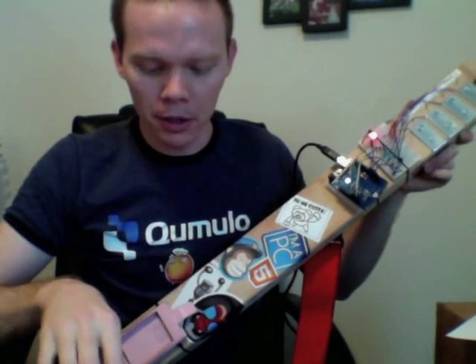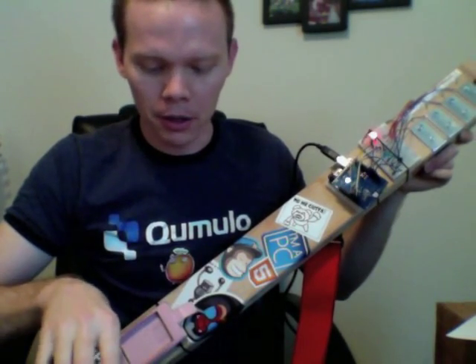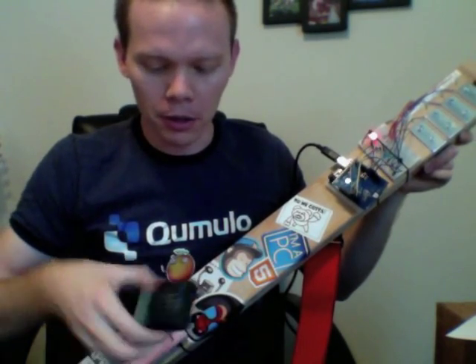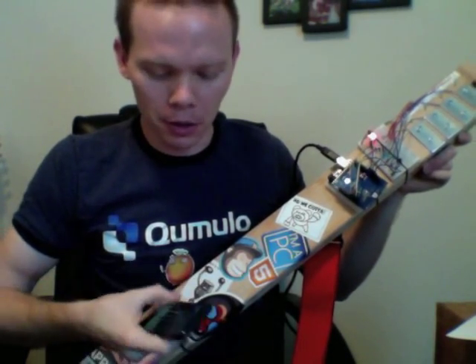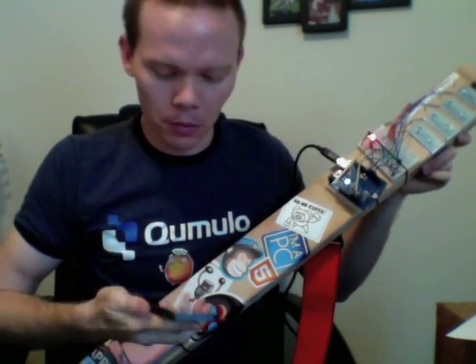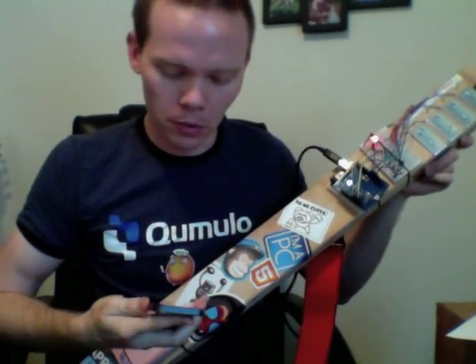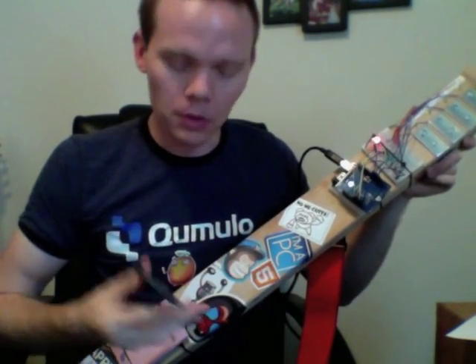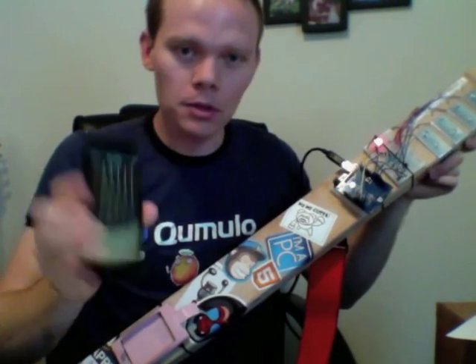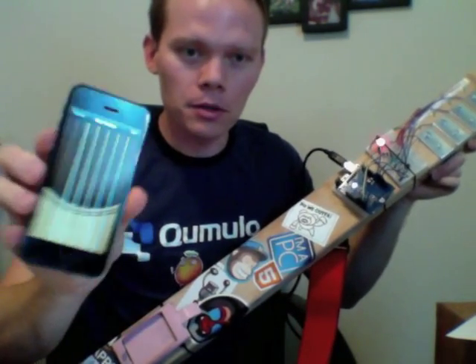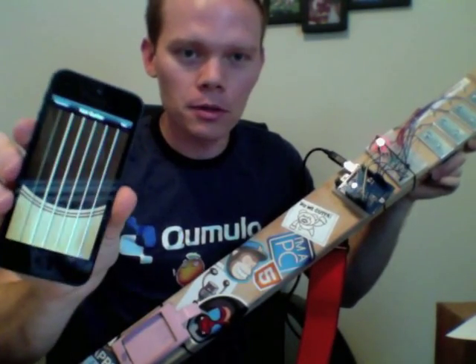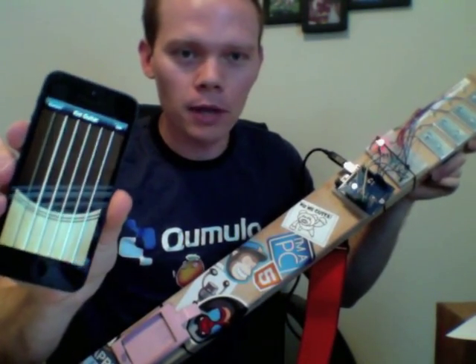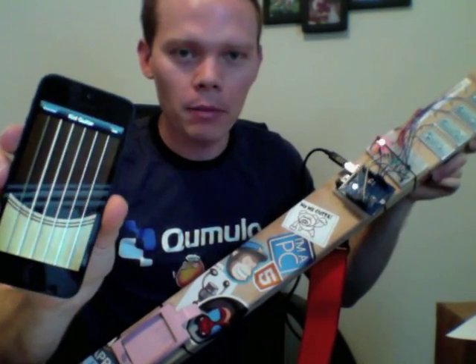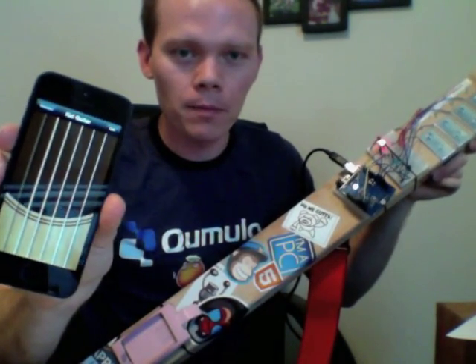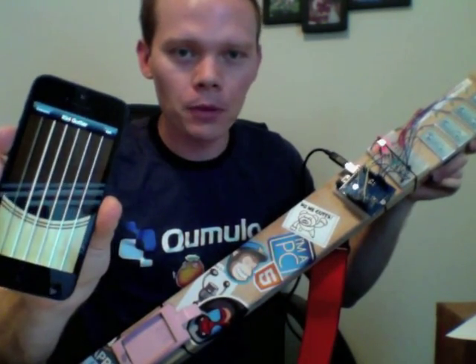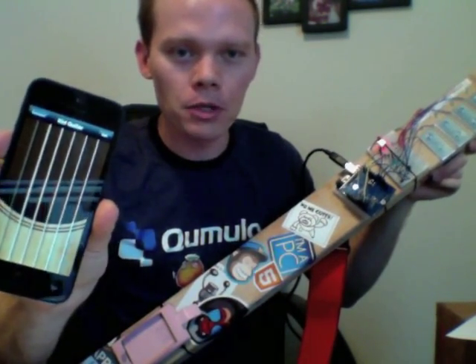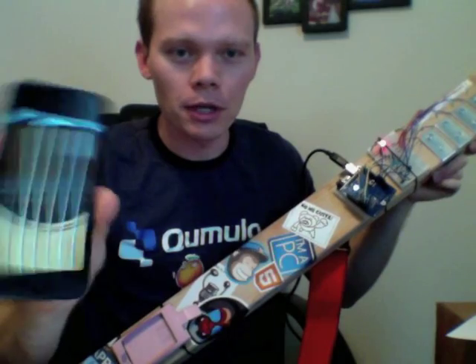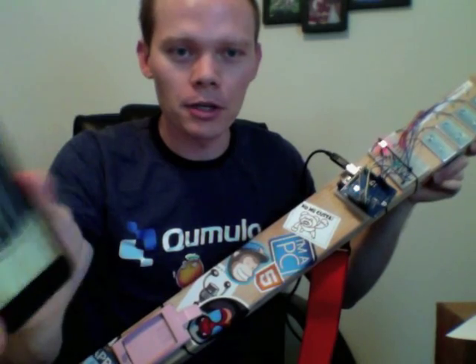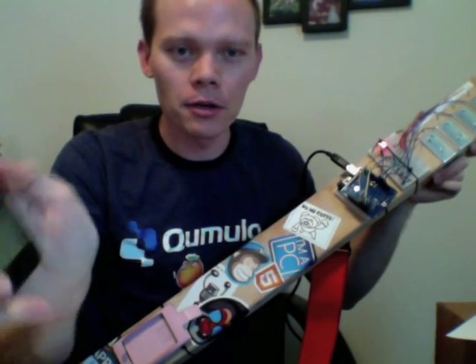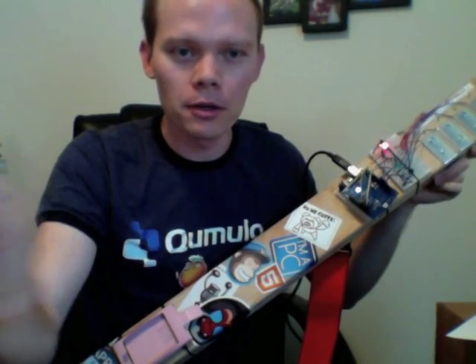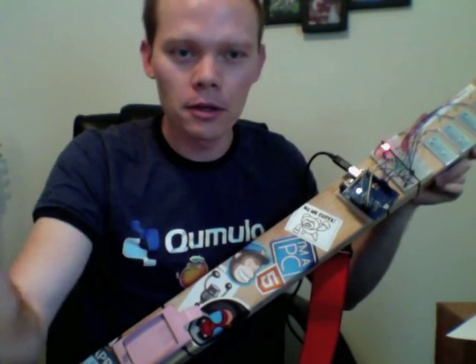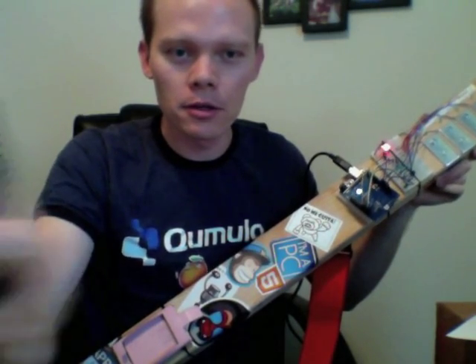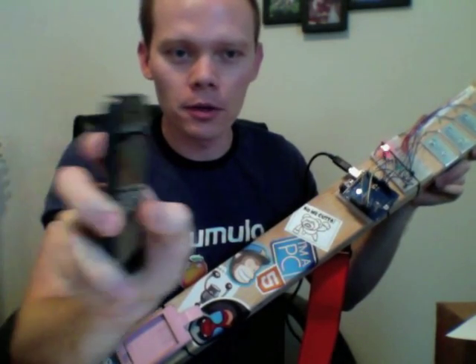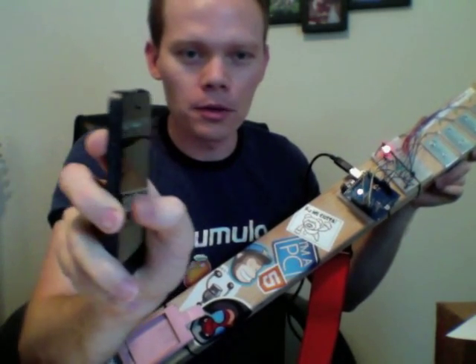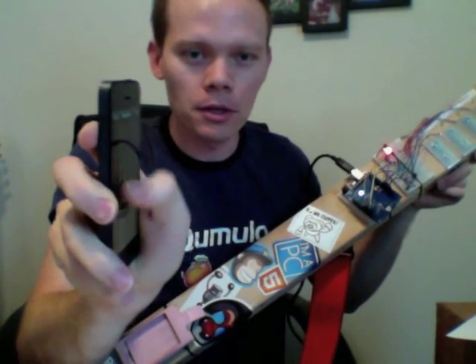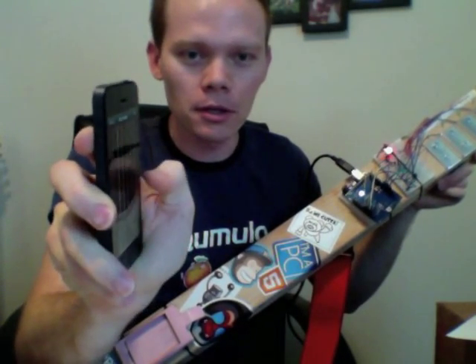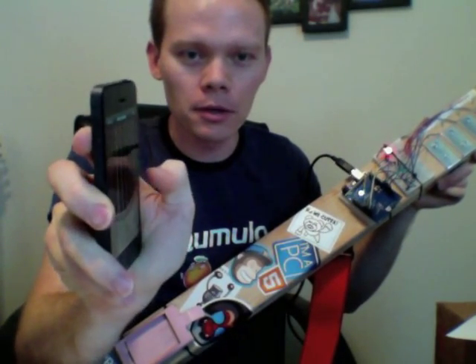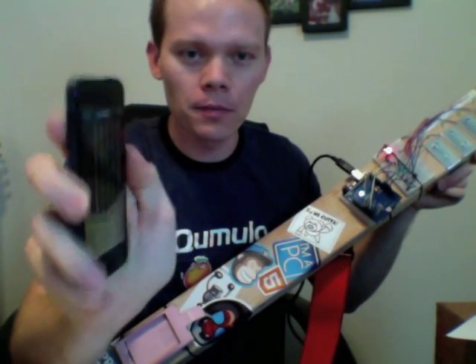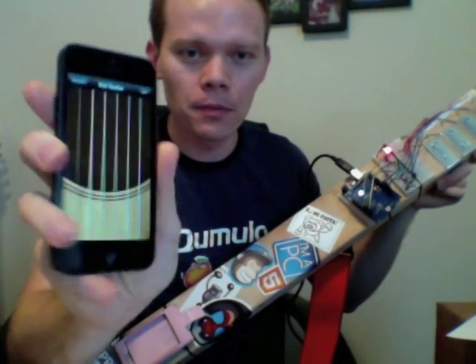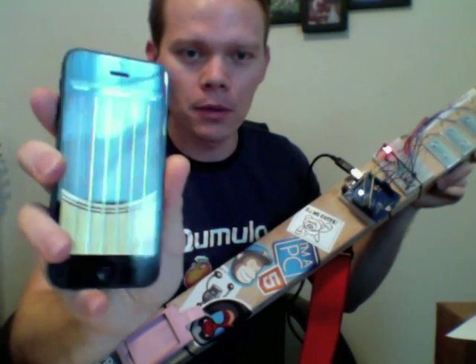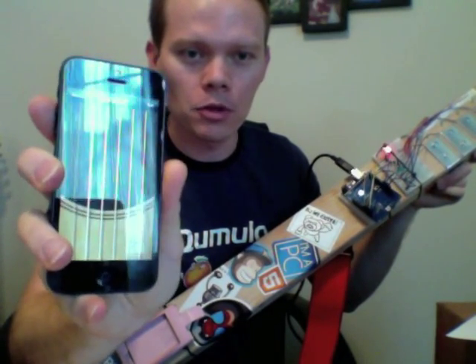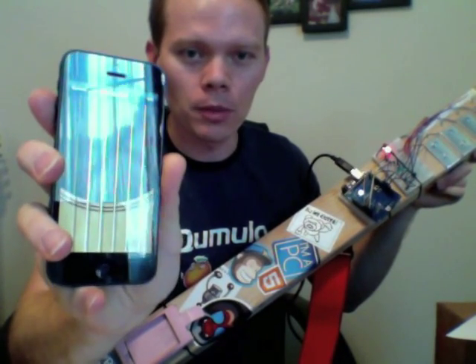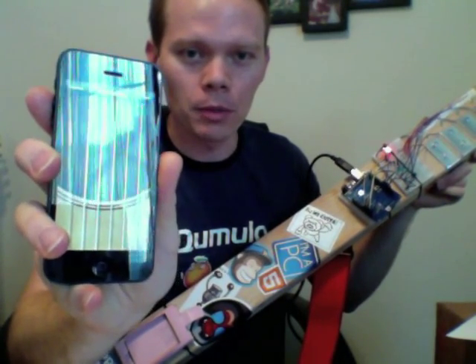The other thing that we built was this app, which is like a guitar. So you can see that when you strum it, it plays.